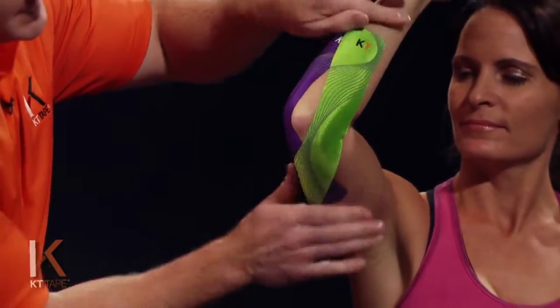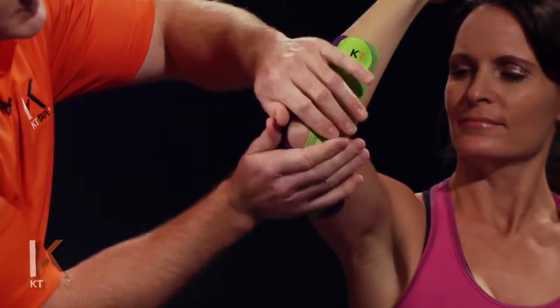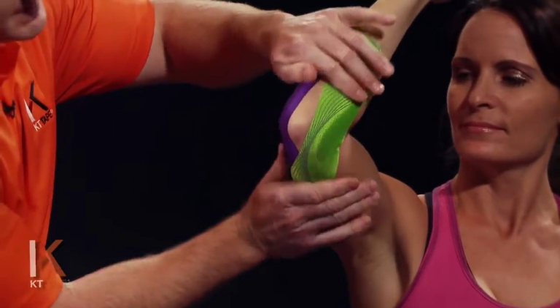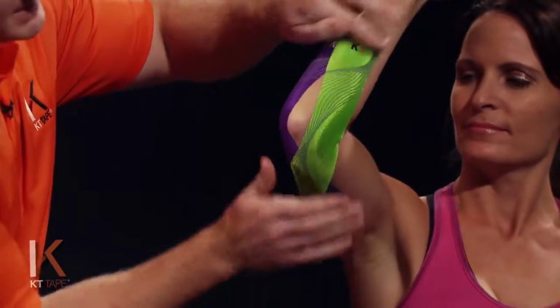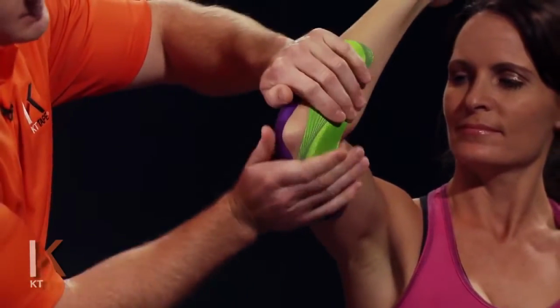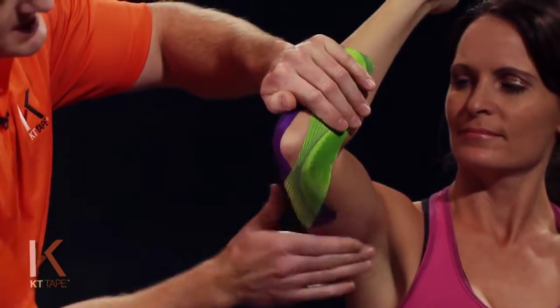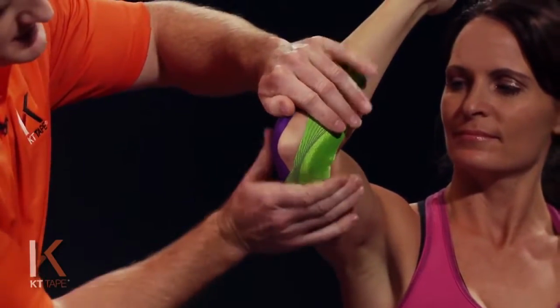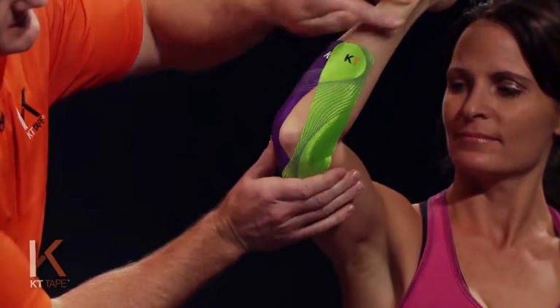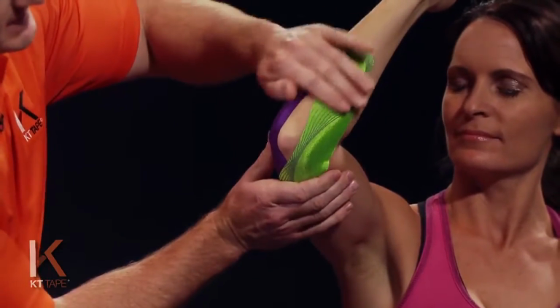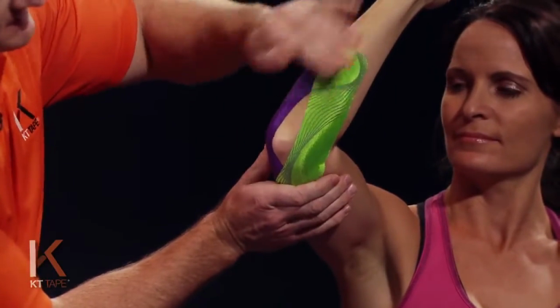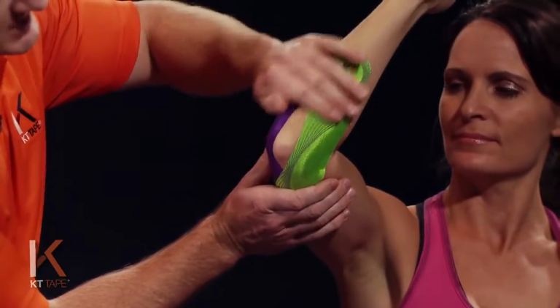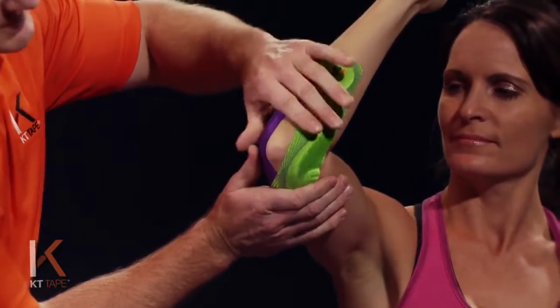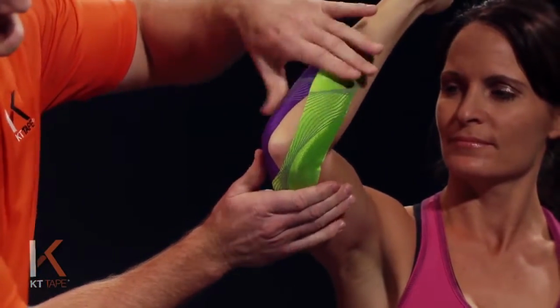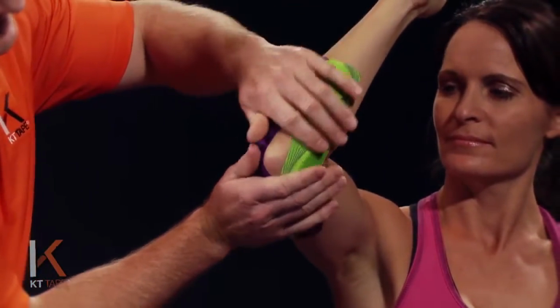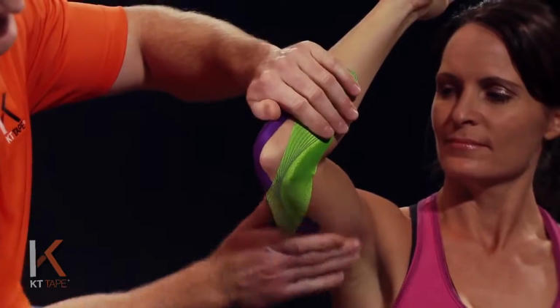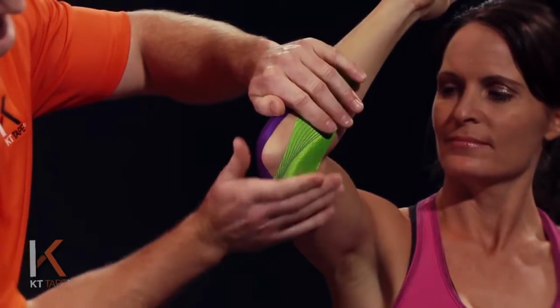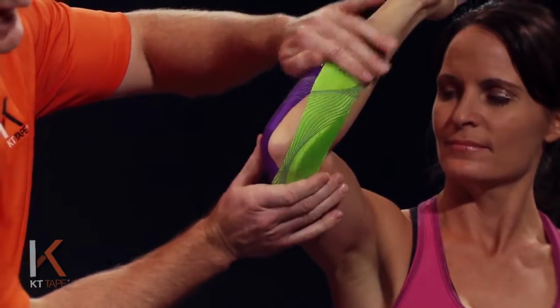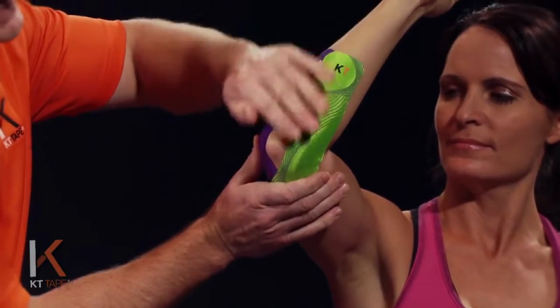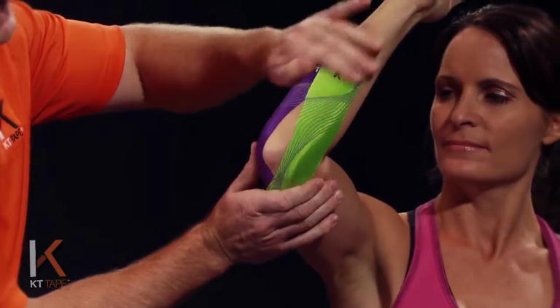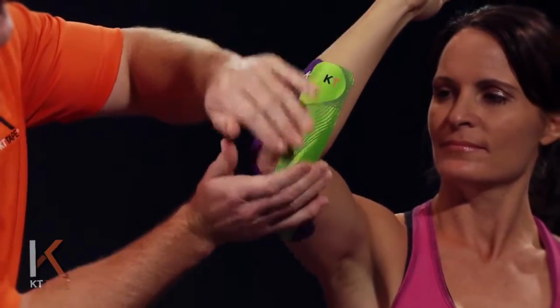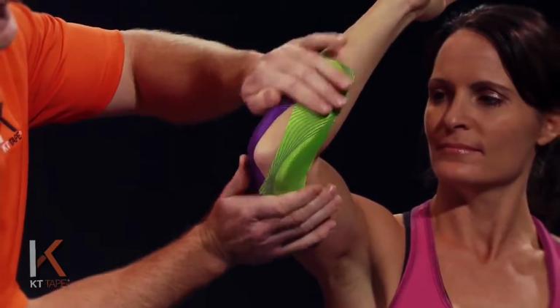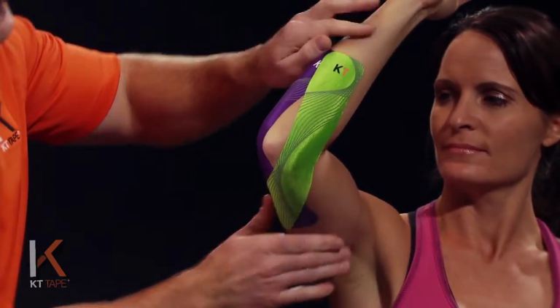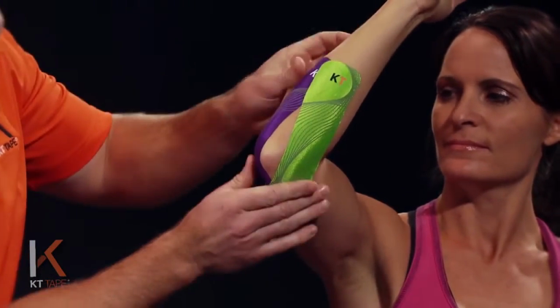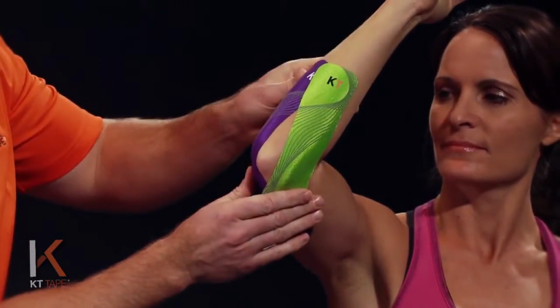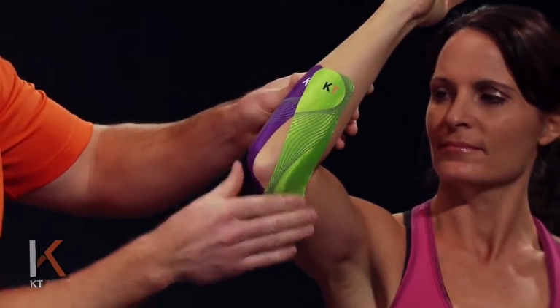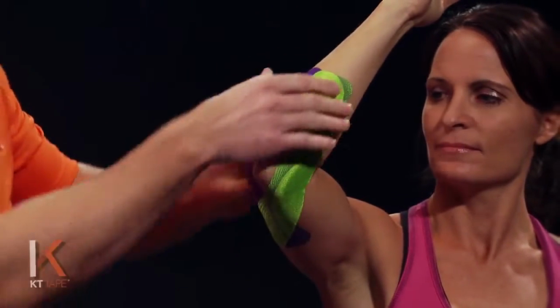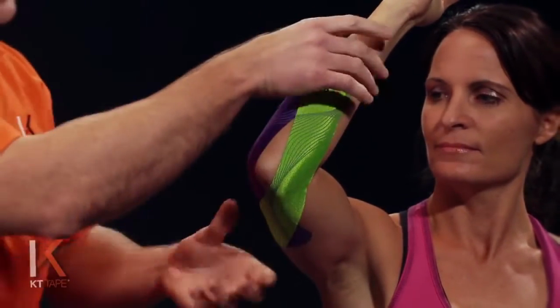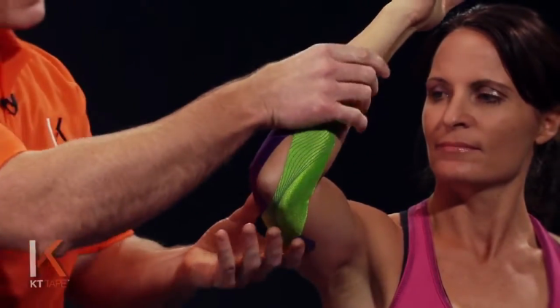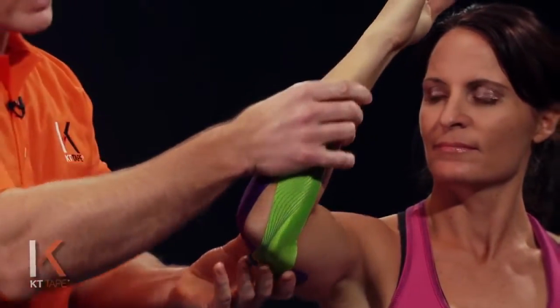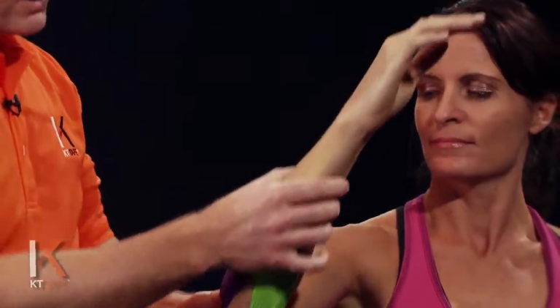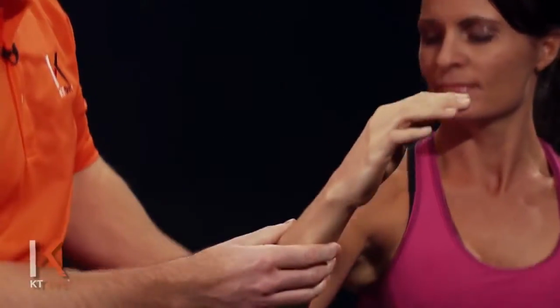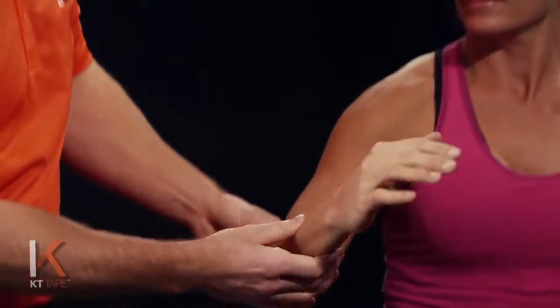Going to give that a good rub, creating some friction and heat to cause adhesion so it sticks very well, then bring that arm back down.